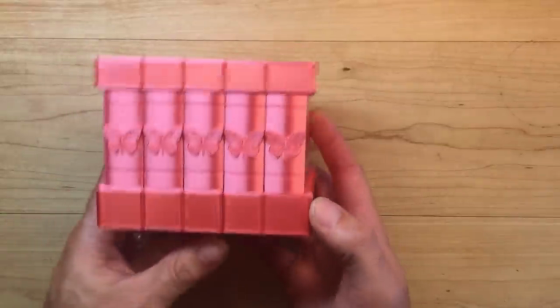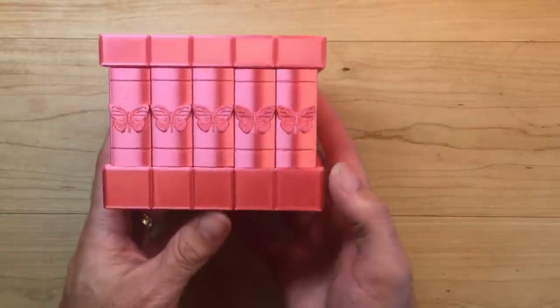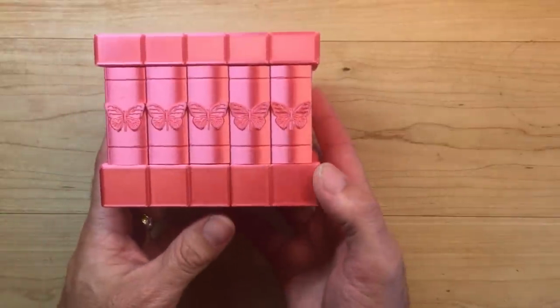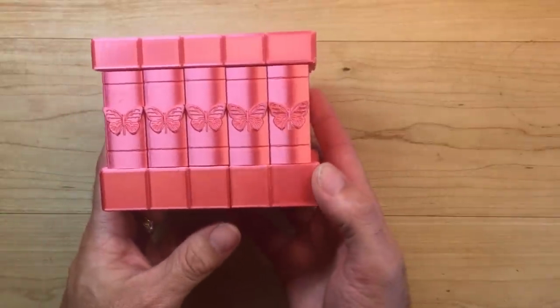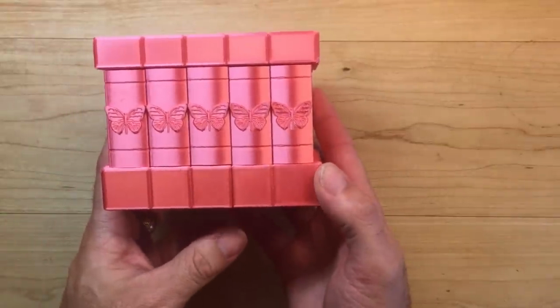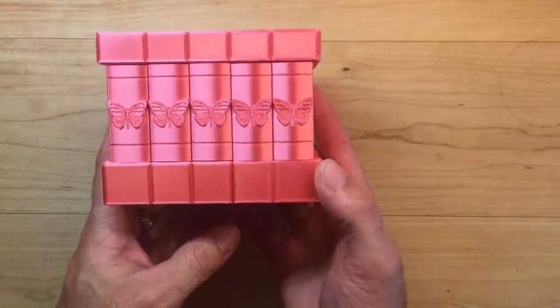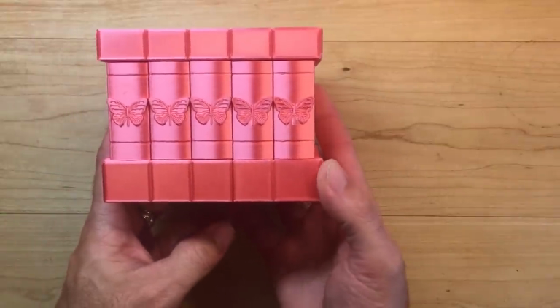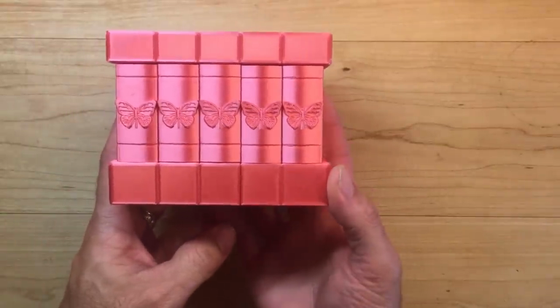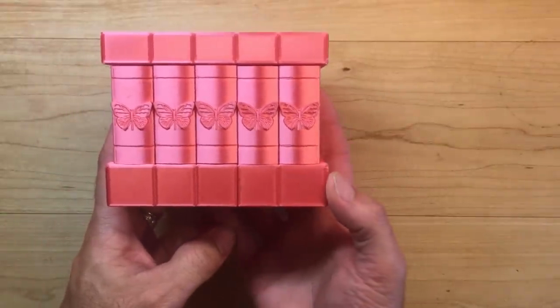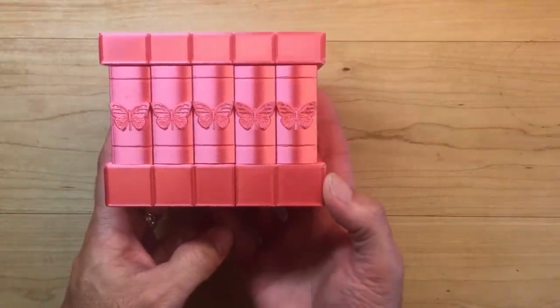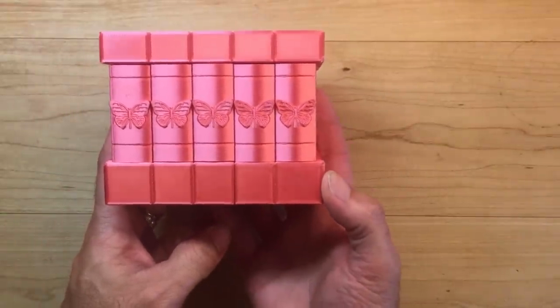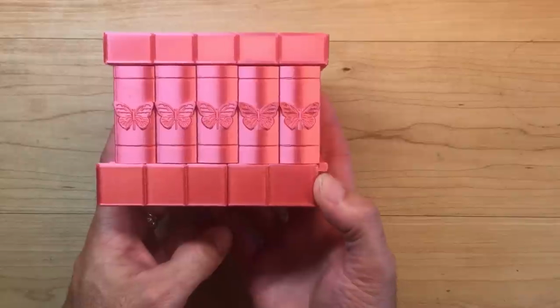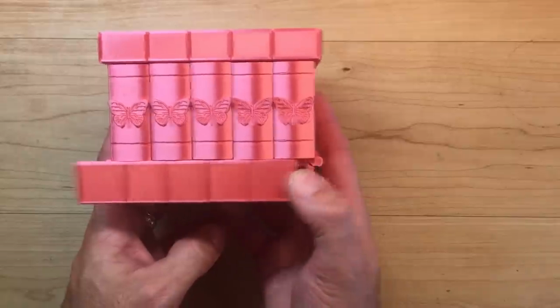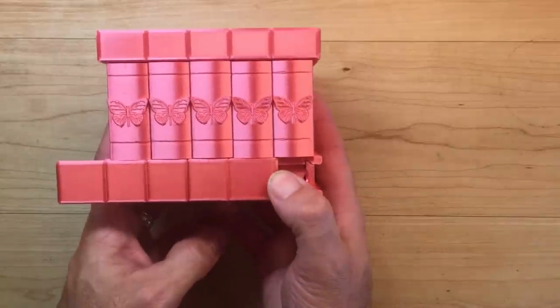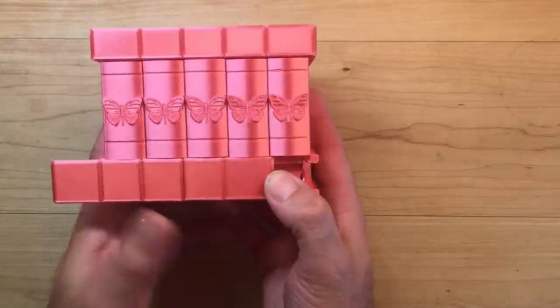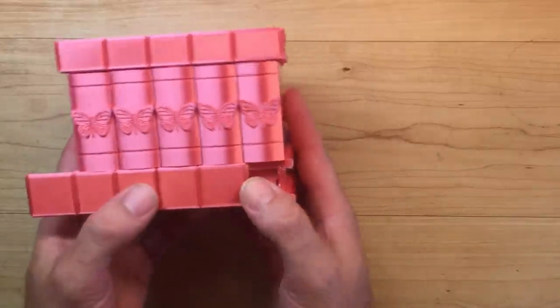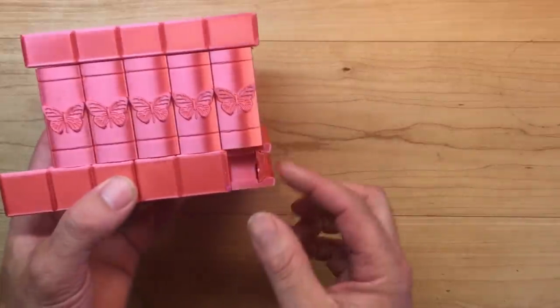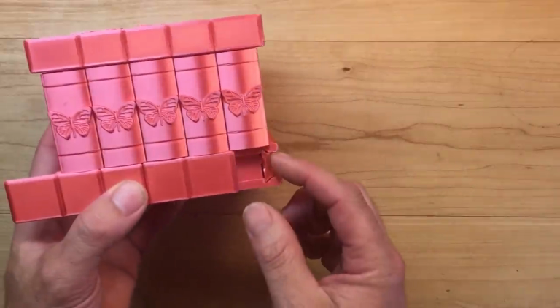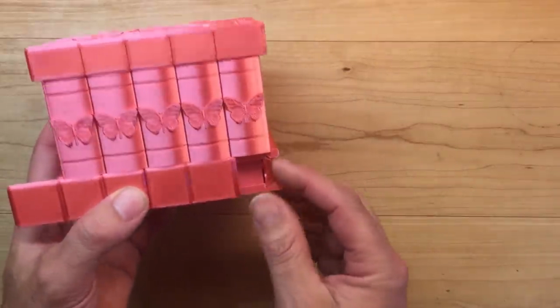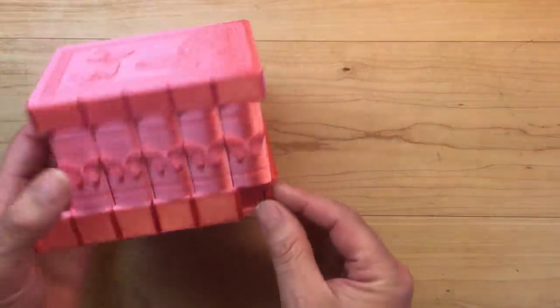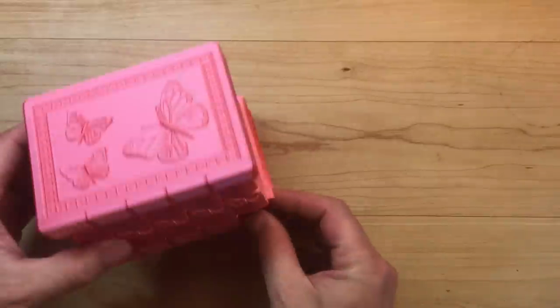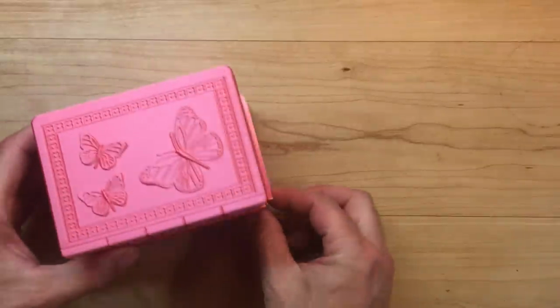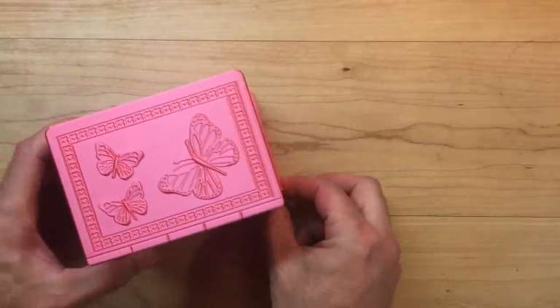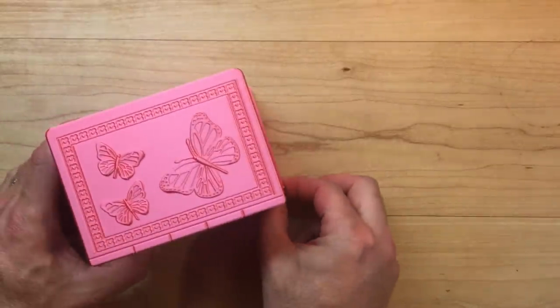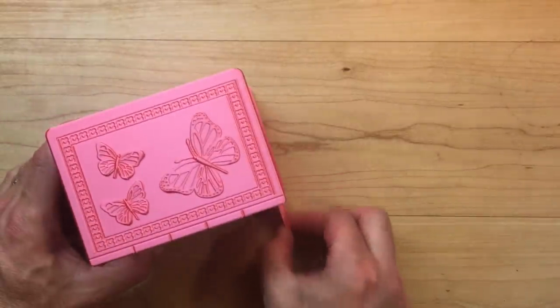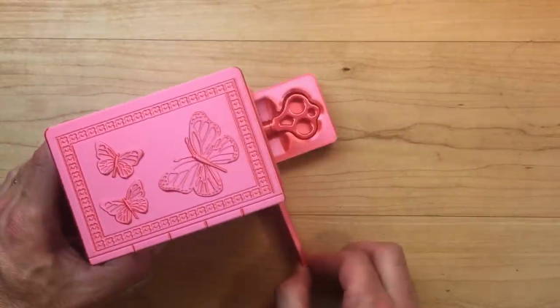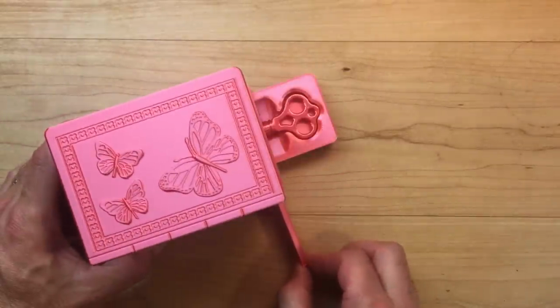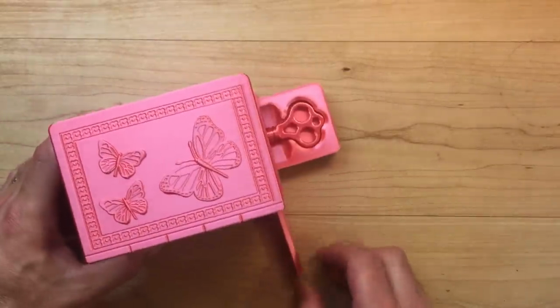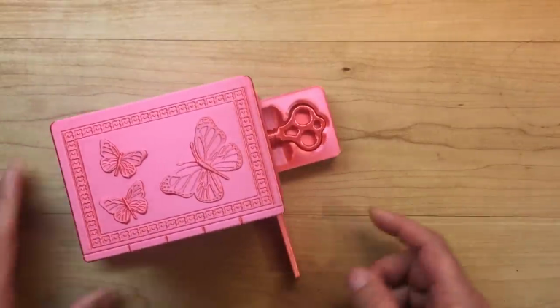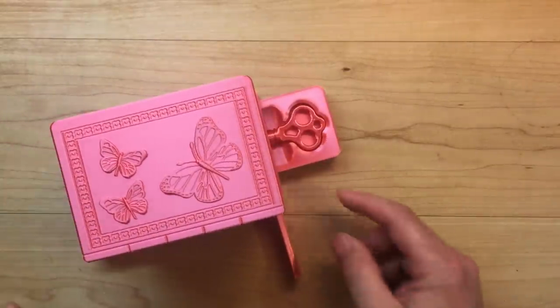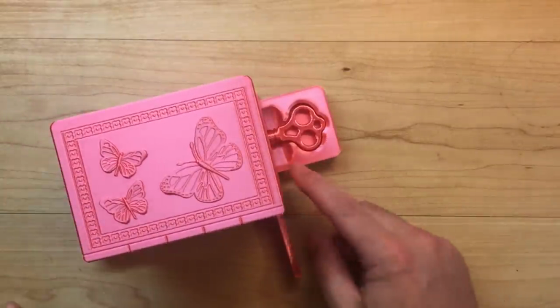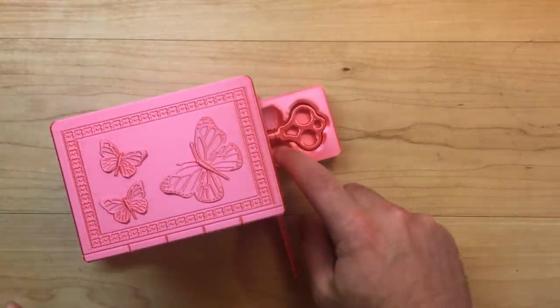If you push on these tiles on the bottom it'll expose another panel. If you pull that panel out the key emerges.